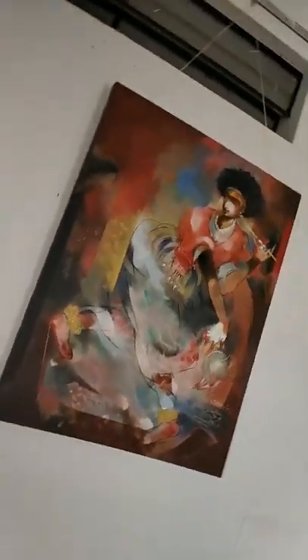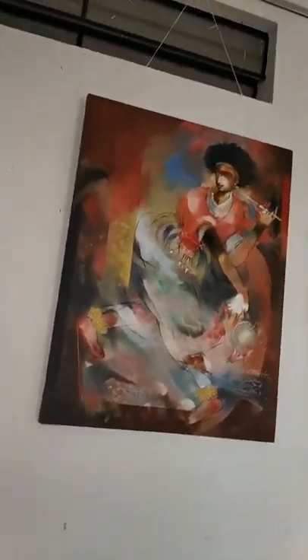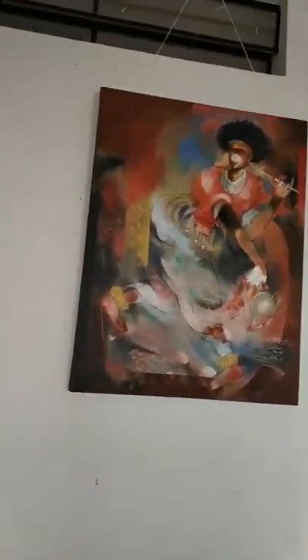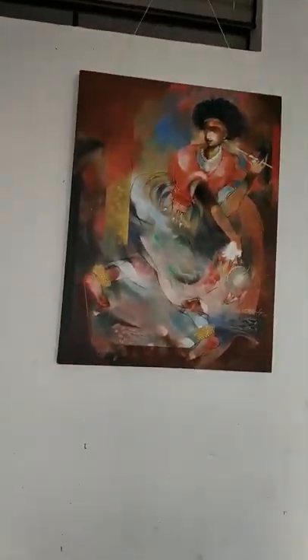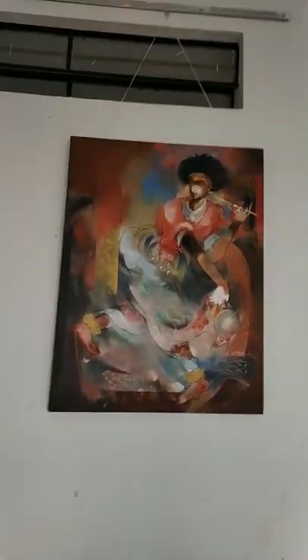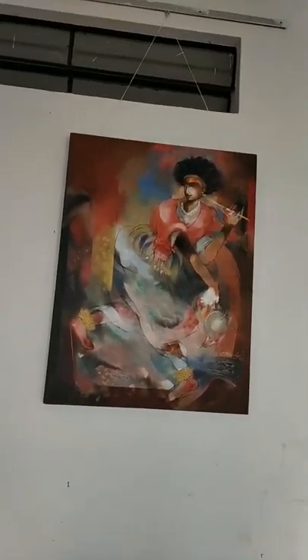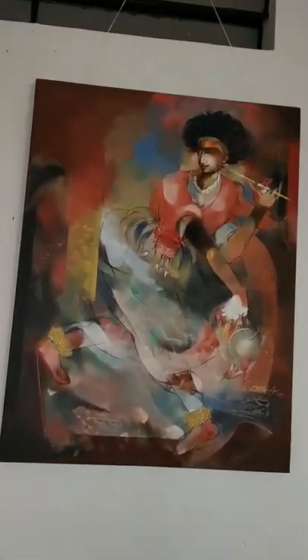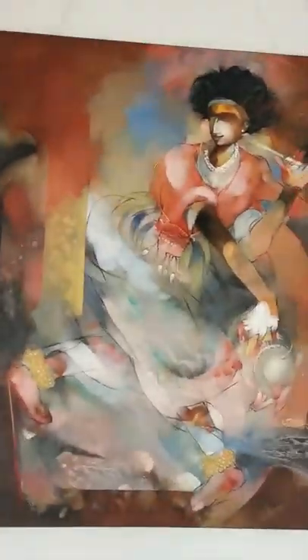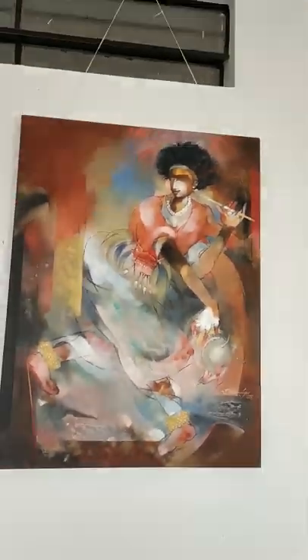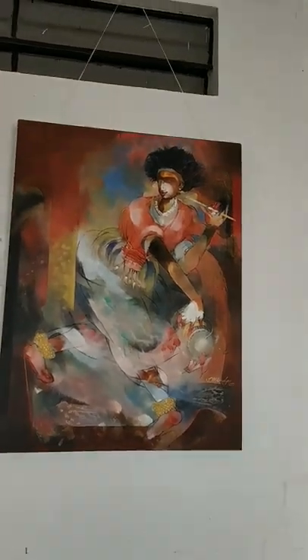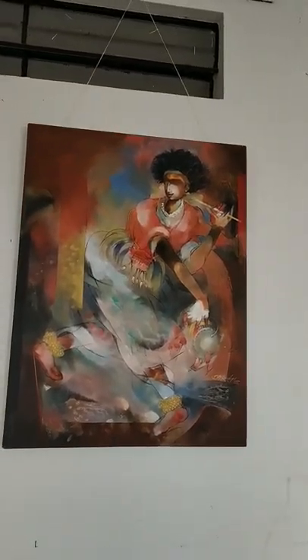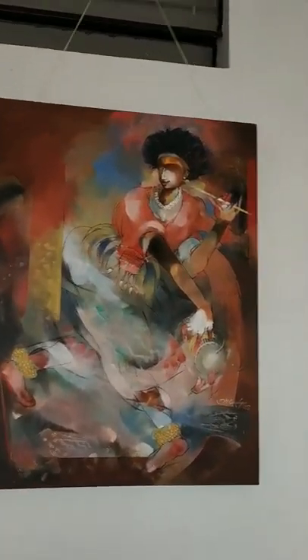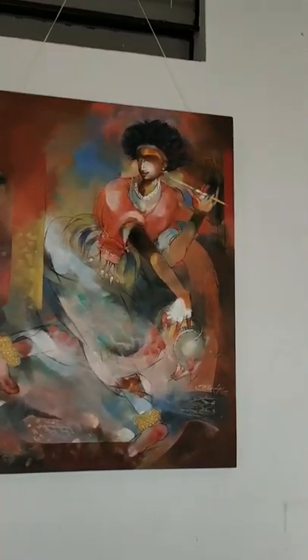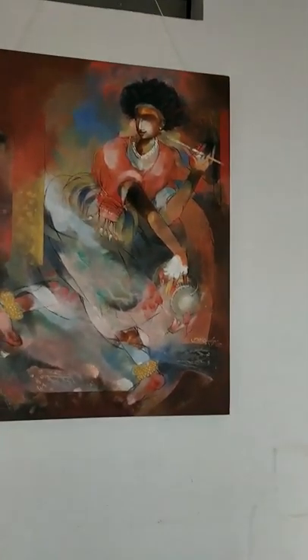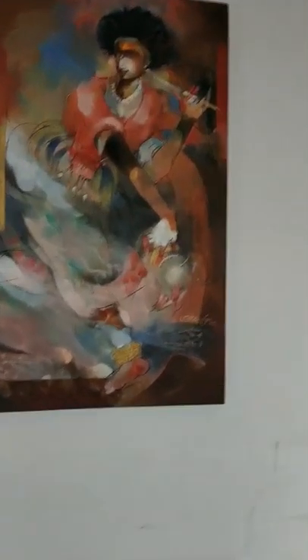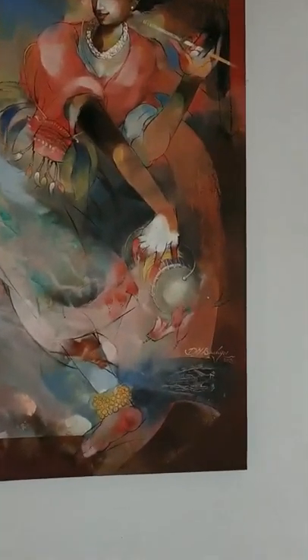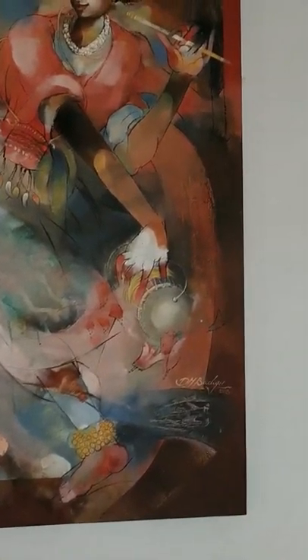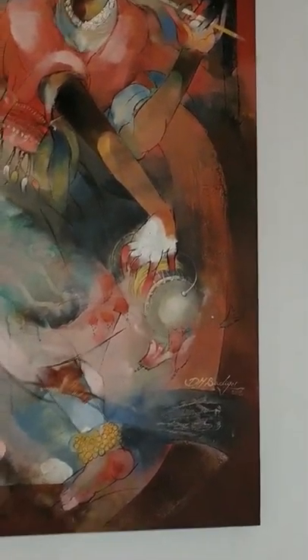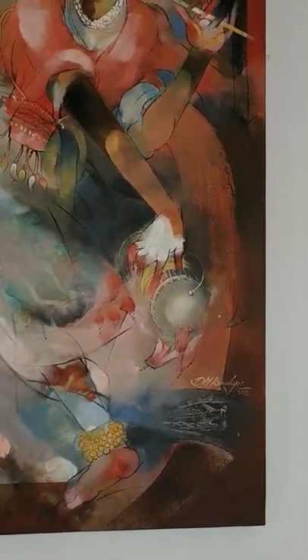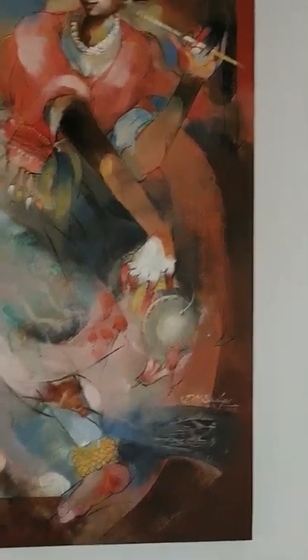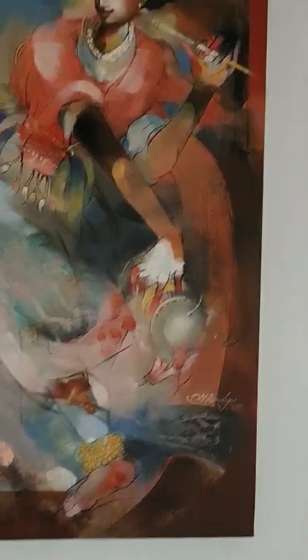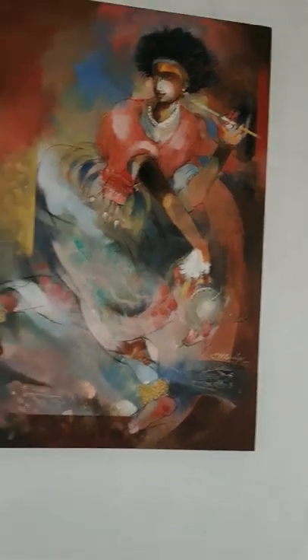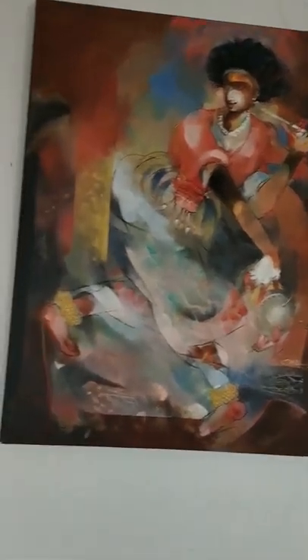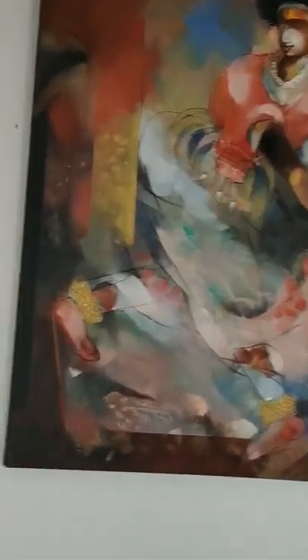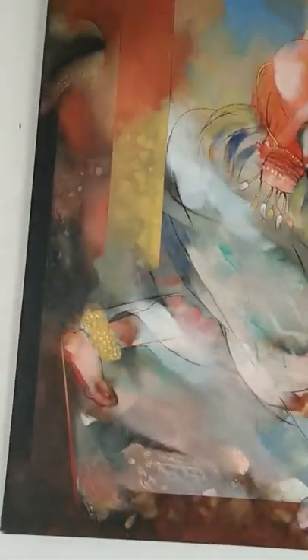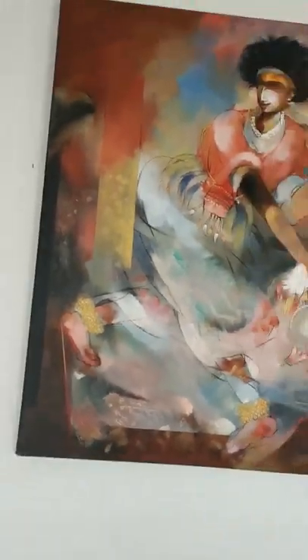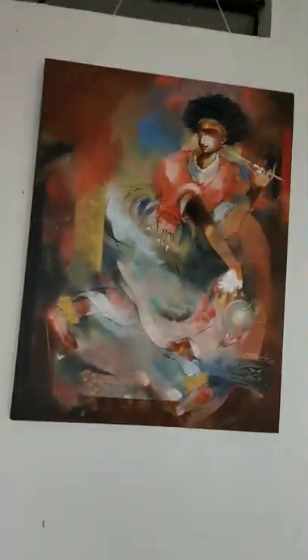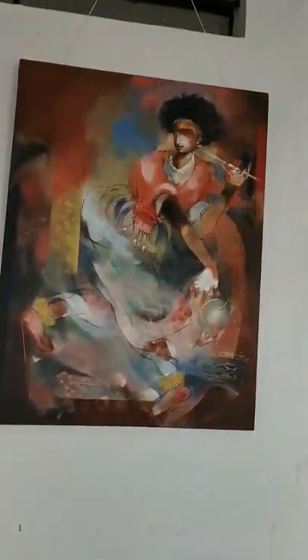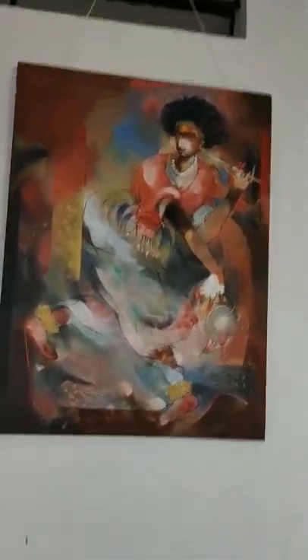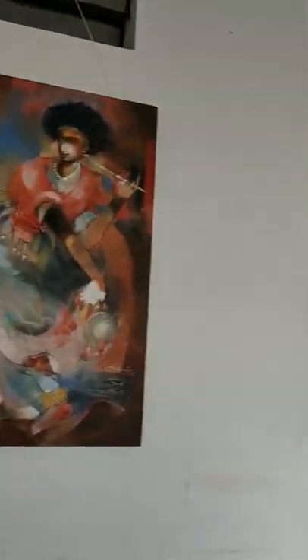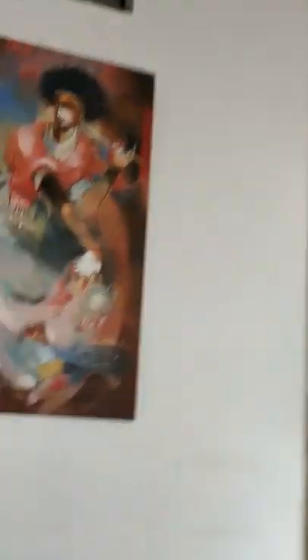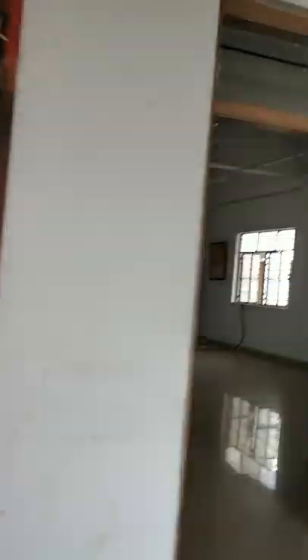What is this? I think this is some boy, and having a tabla in his hand.